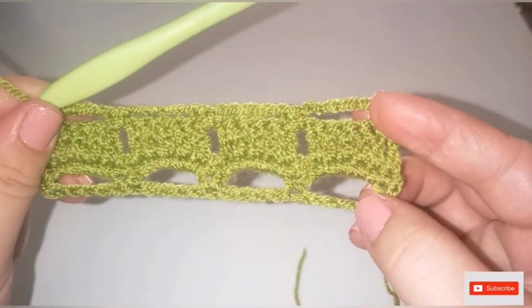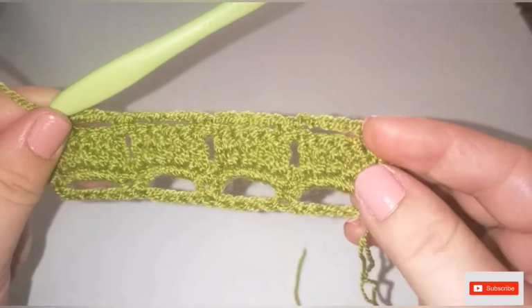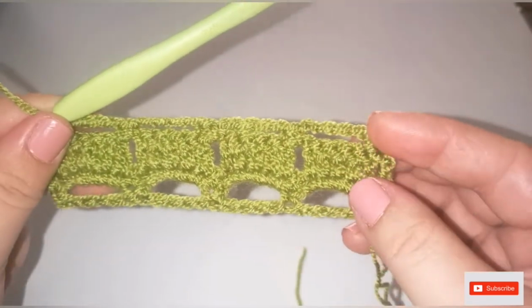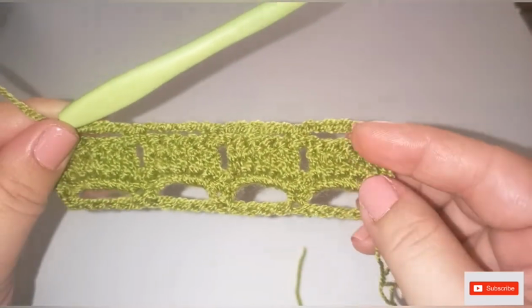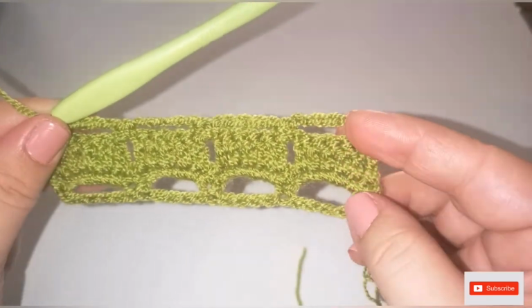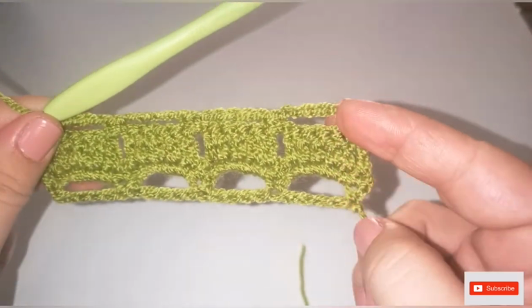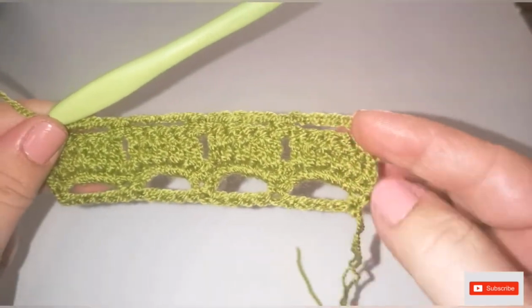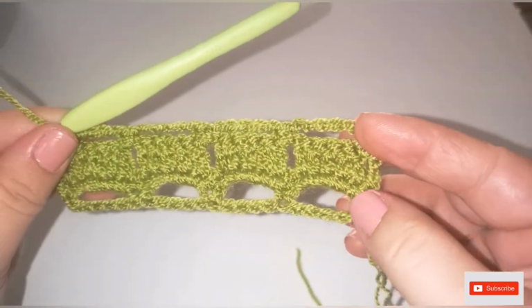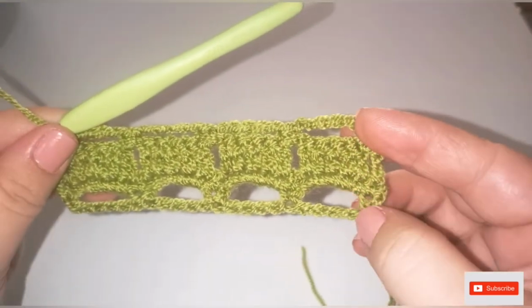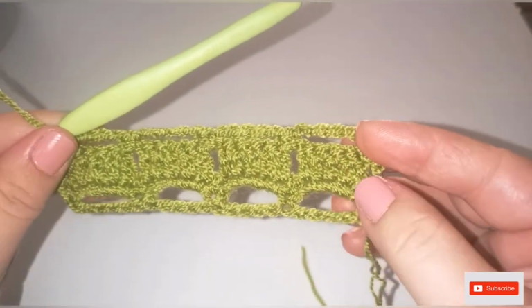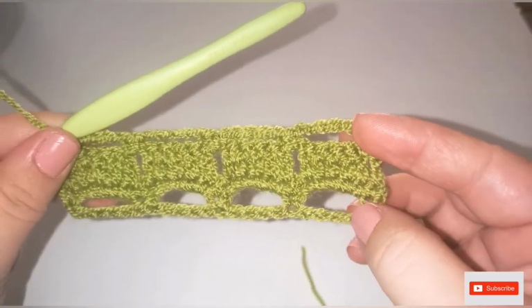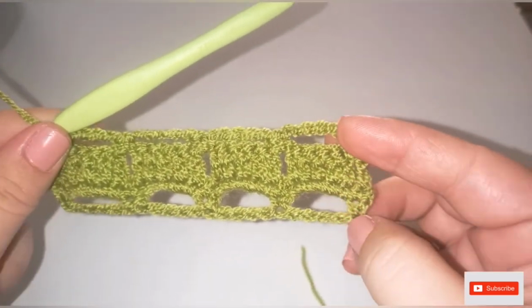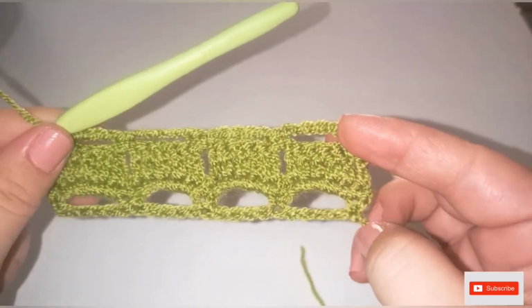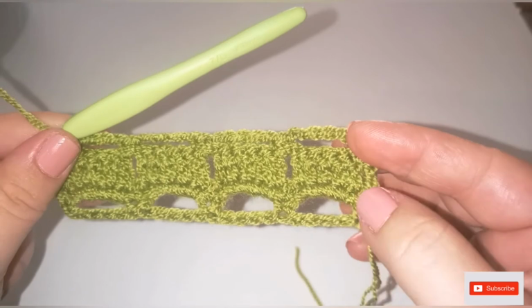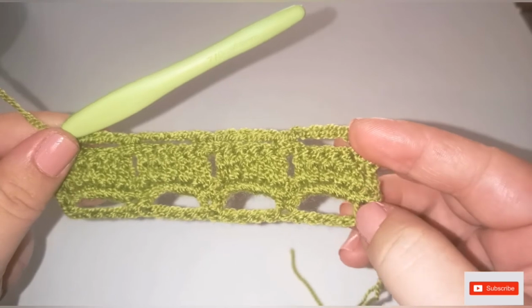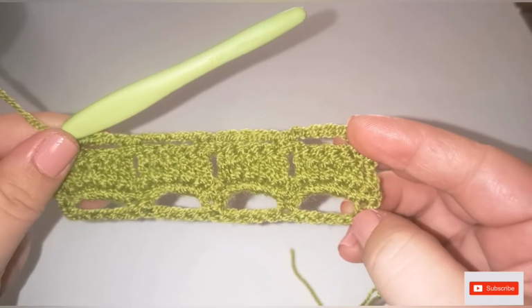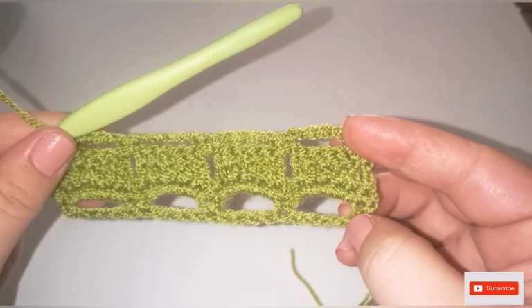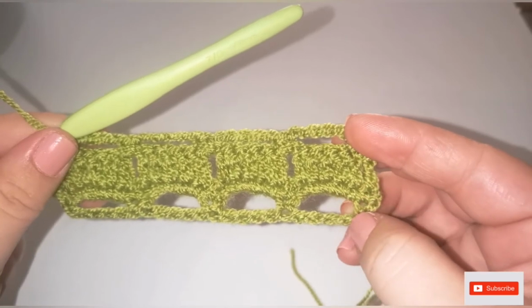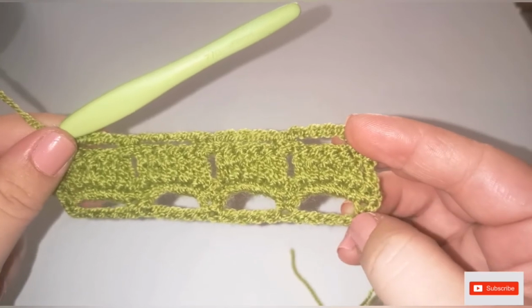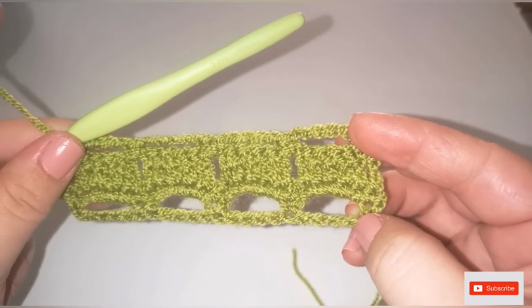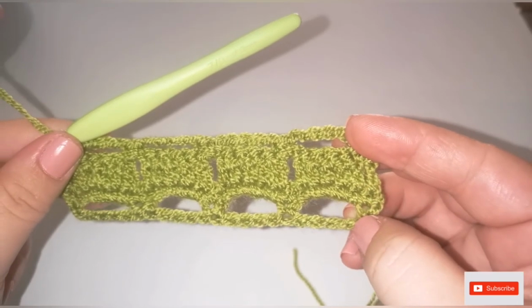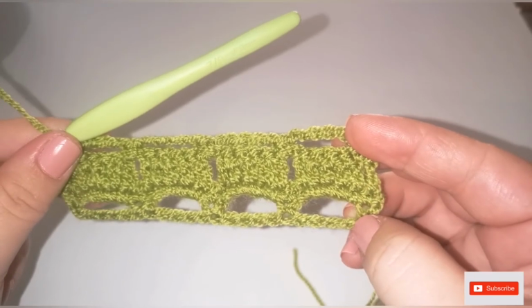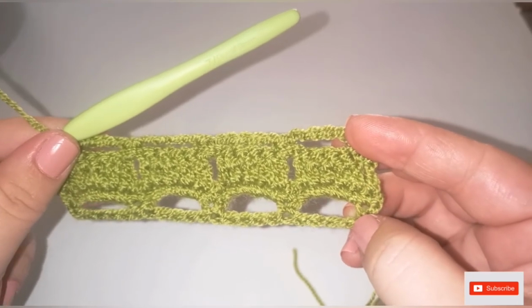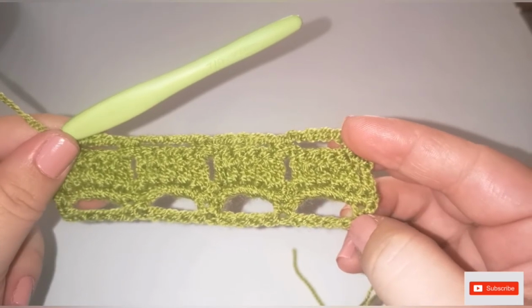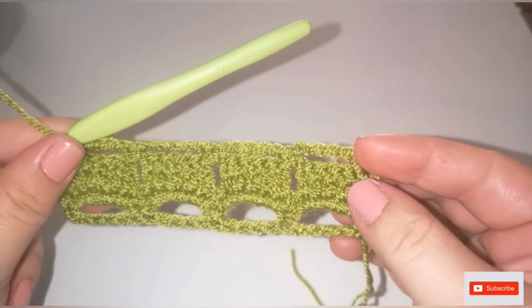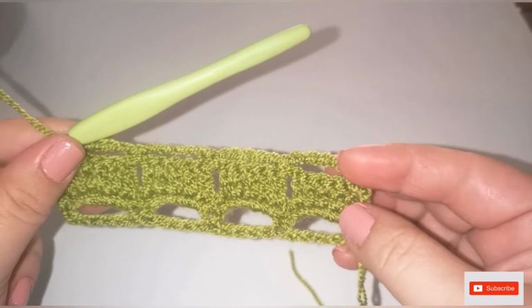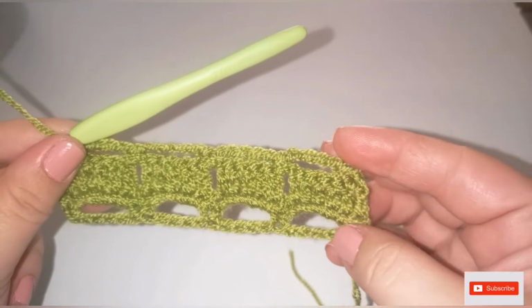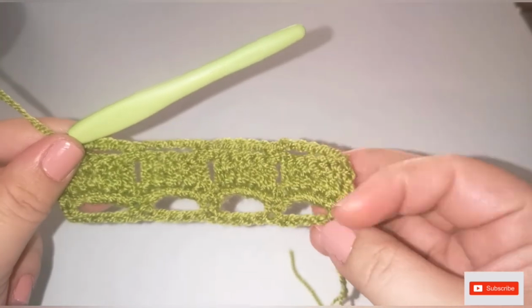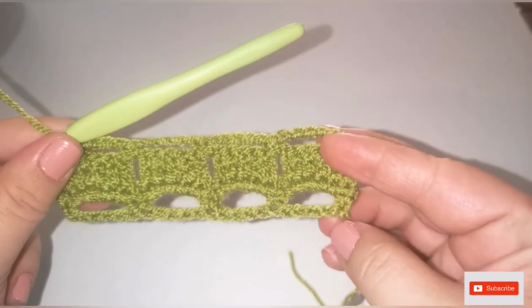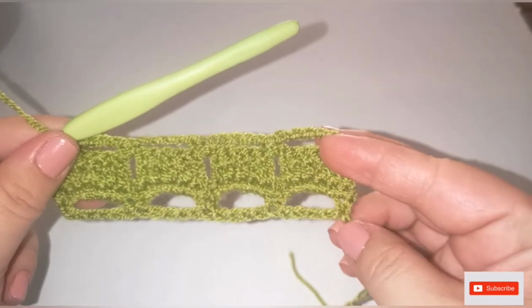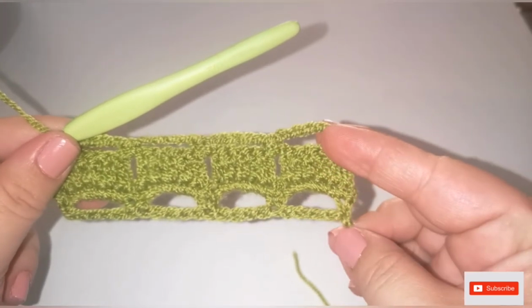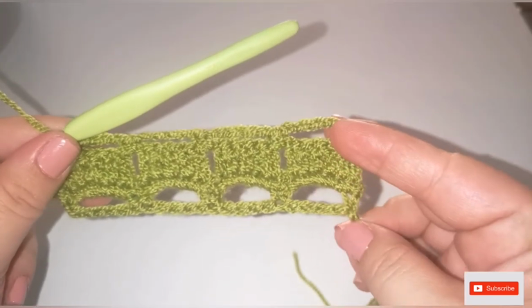This is the full pattern. You're going to repeat from row two through row four until you reach the length that you desire.